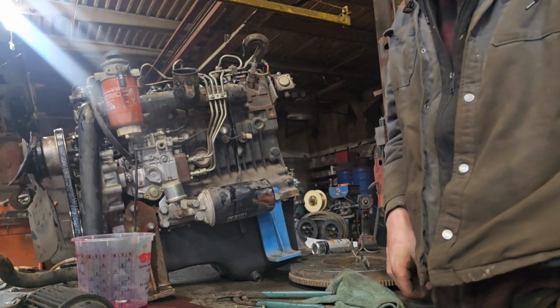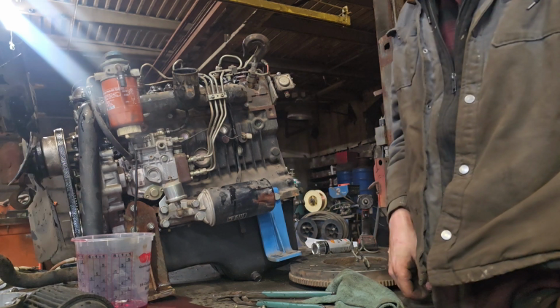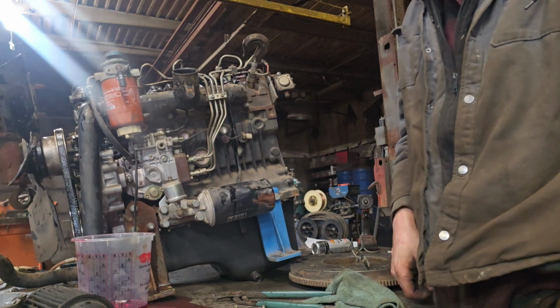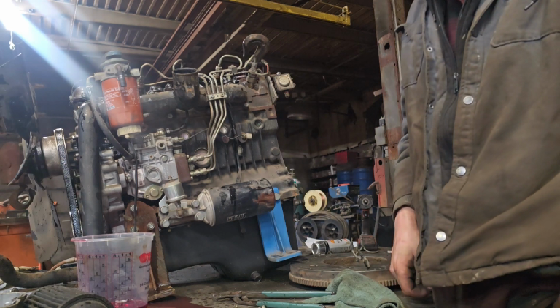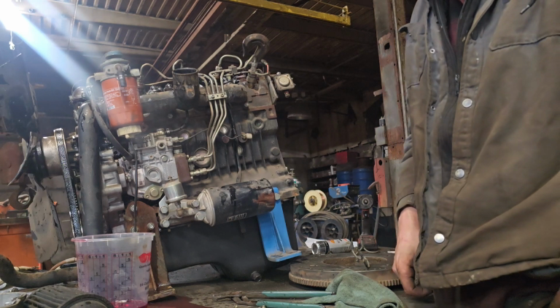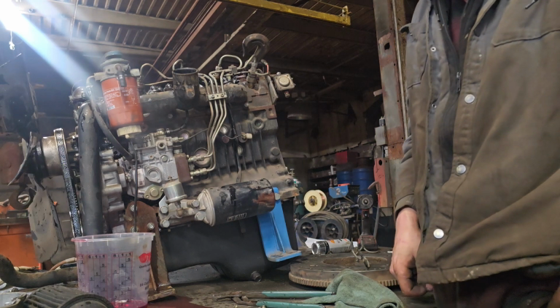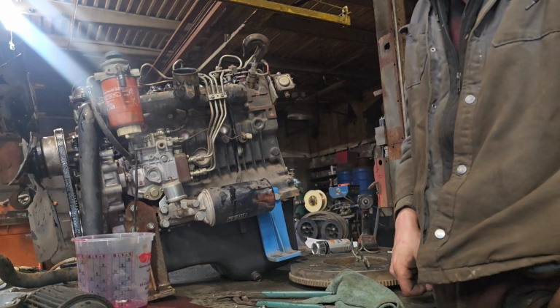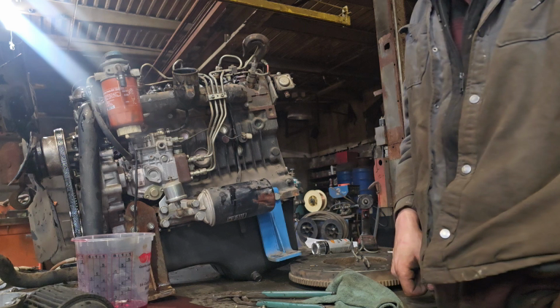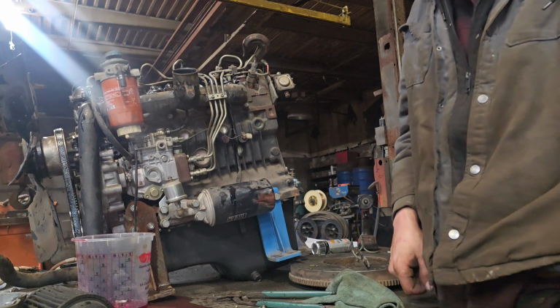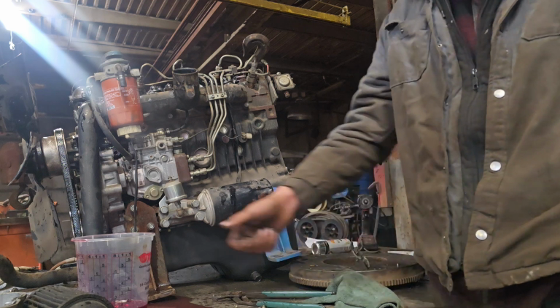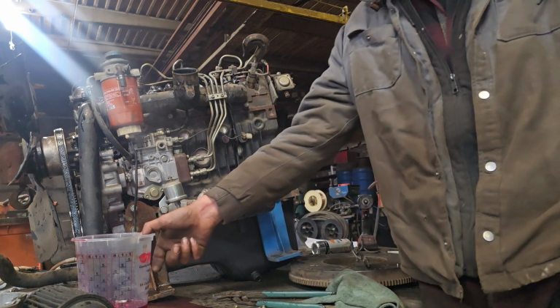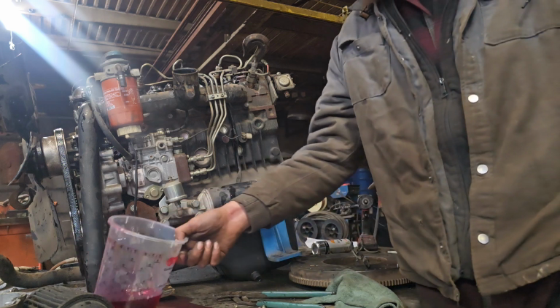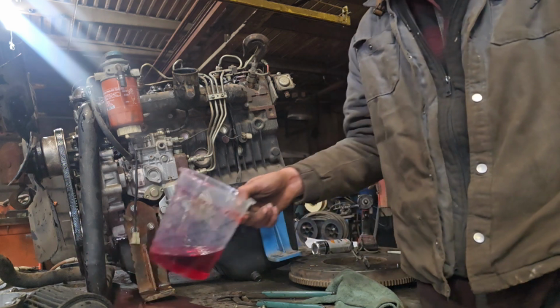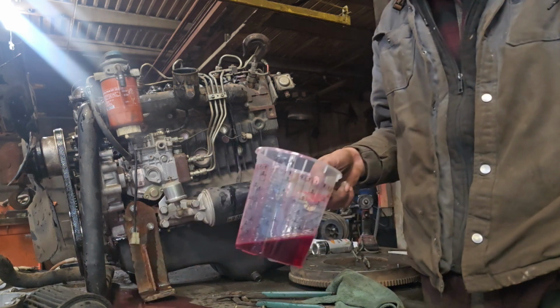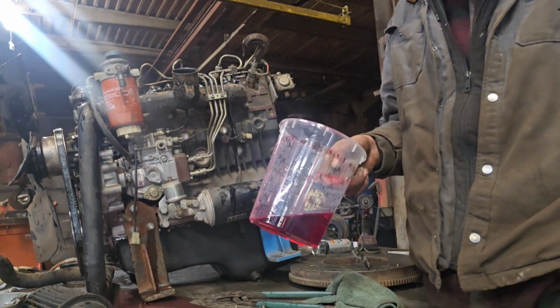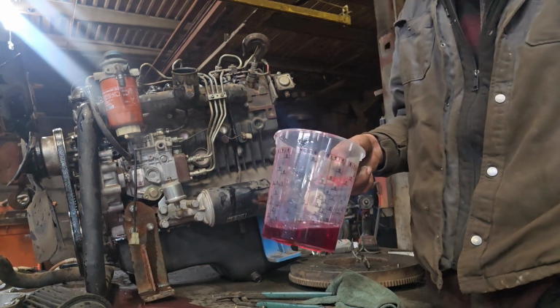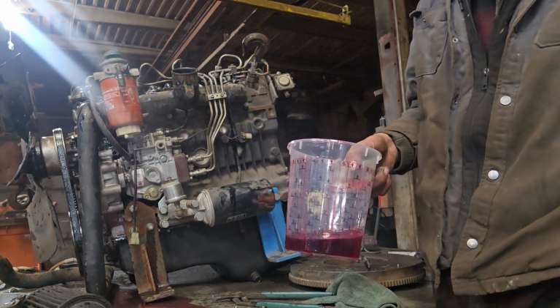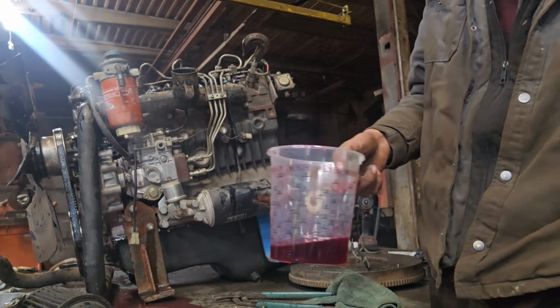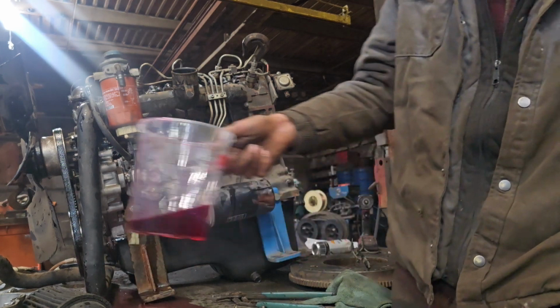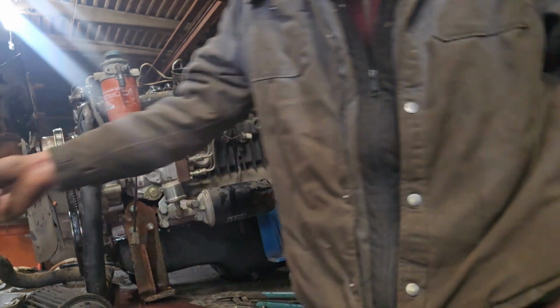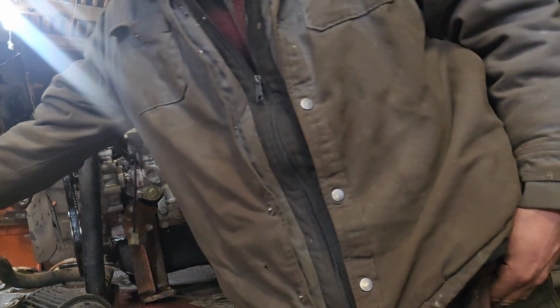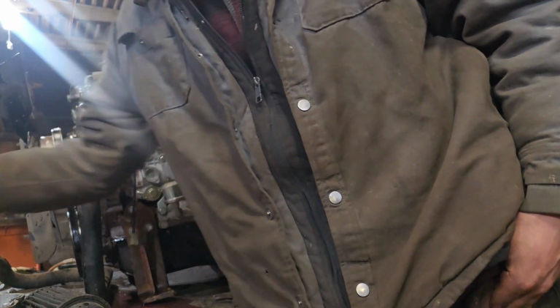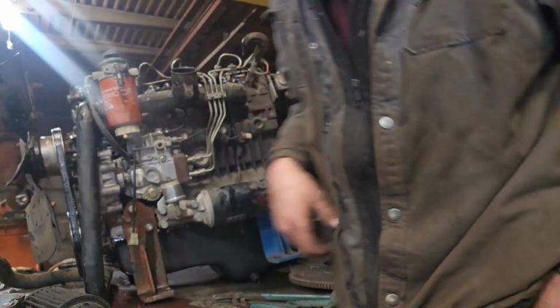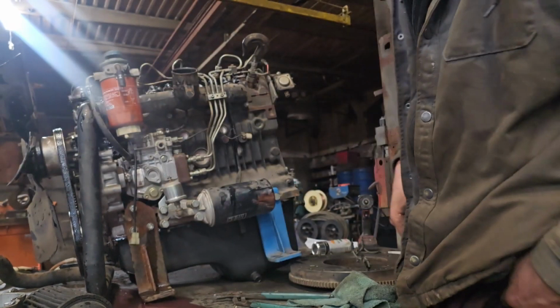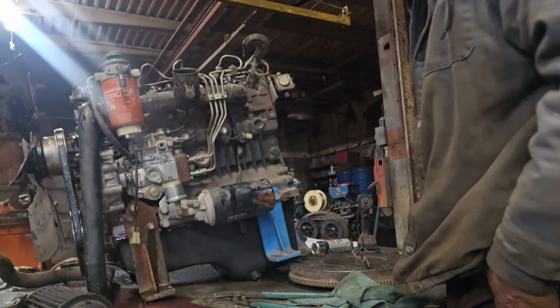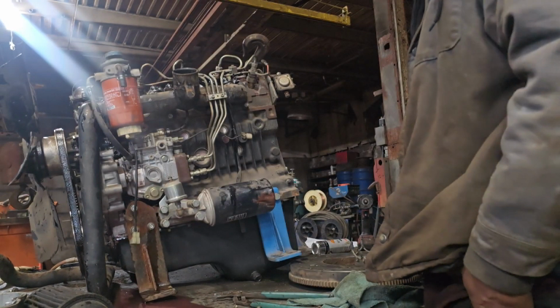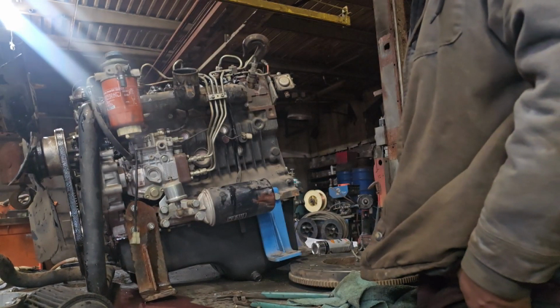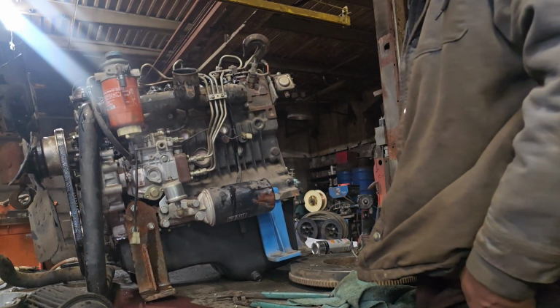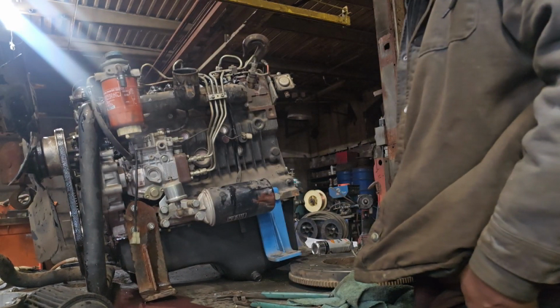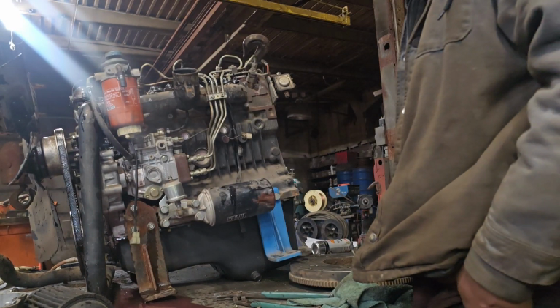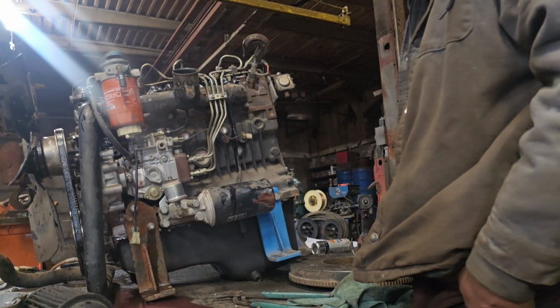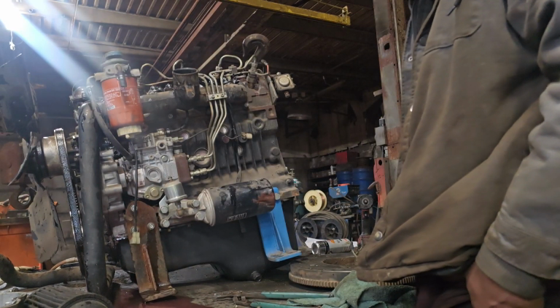It took a couple tries, but once I was able to bar it over, everything seemed to work. I'm a little concerned about the rubber seals, but I think it'll be fine. I made a huge mess and now I've got to clean it up.